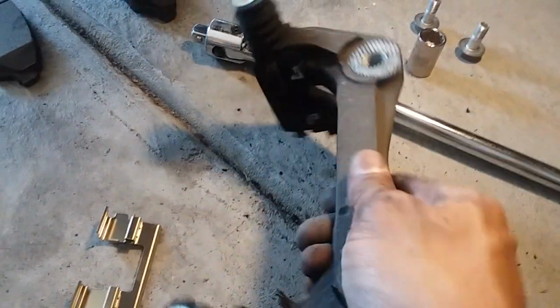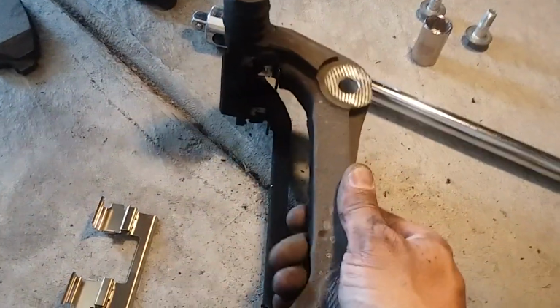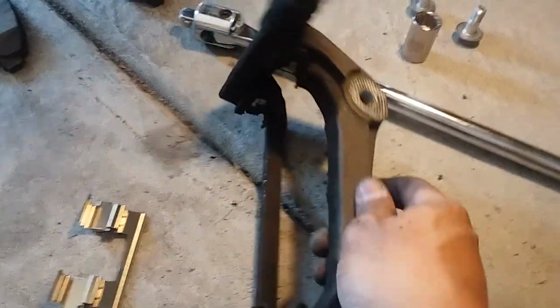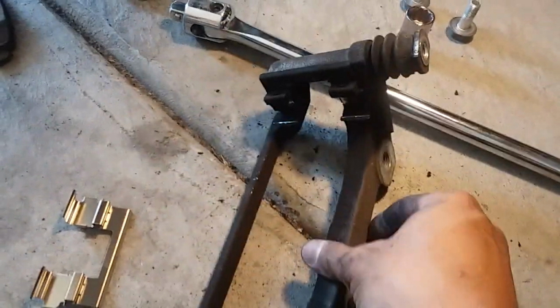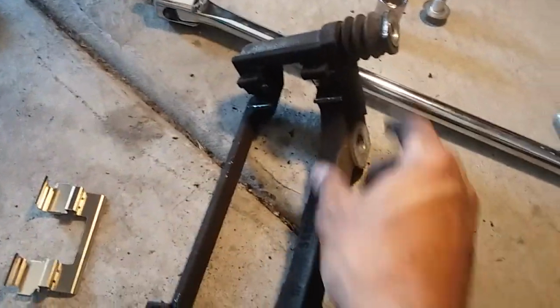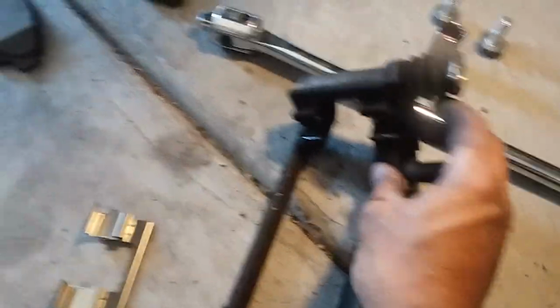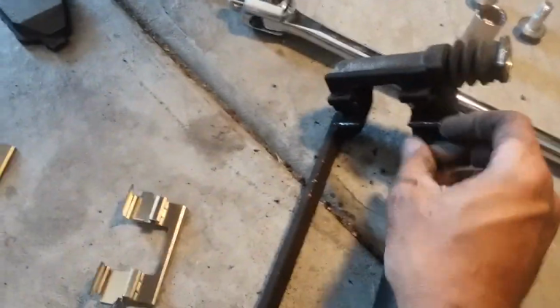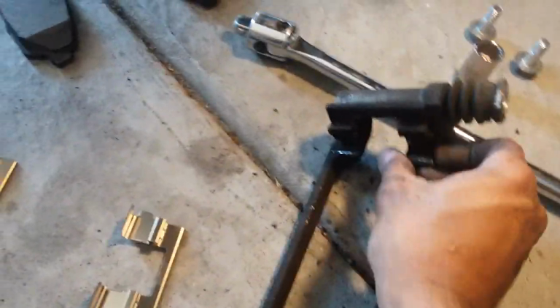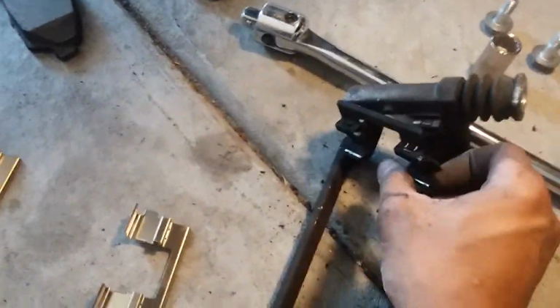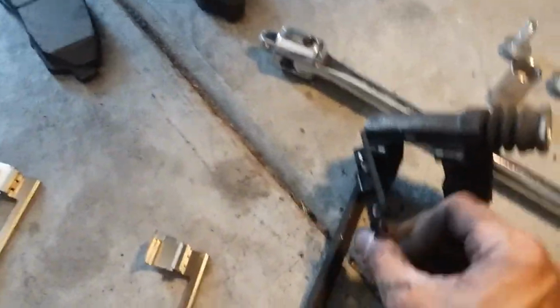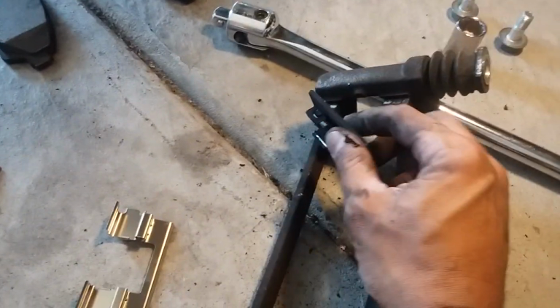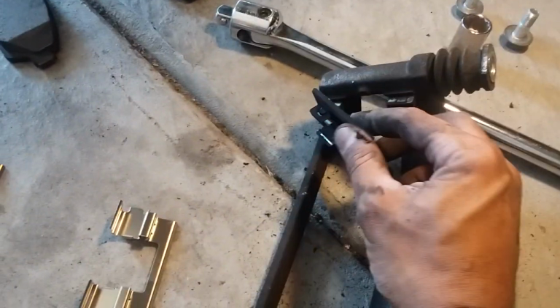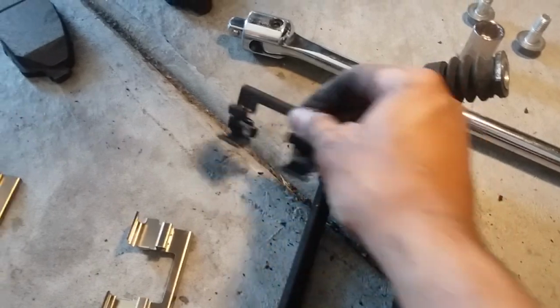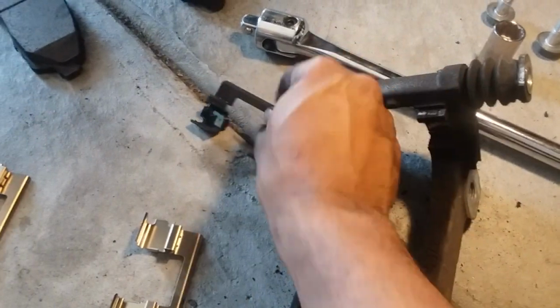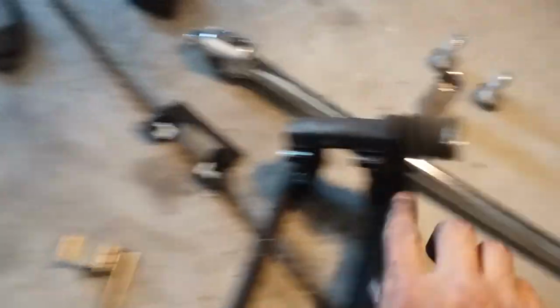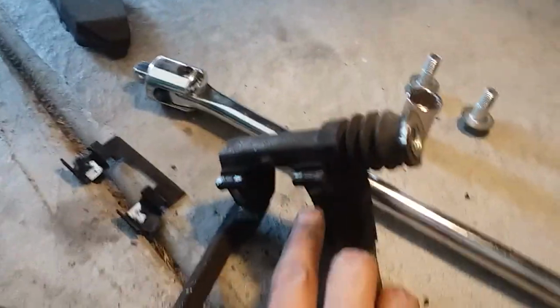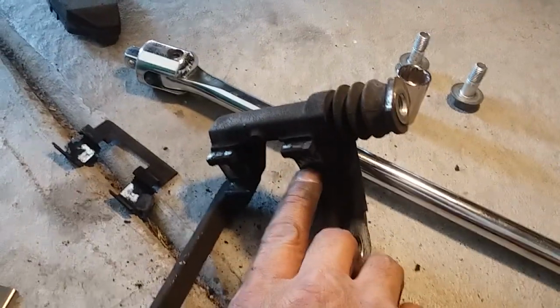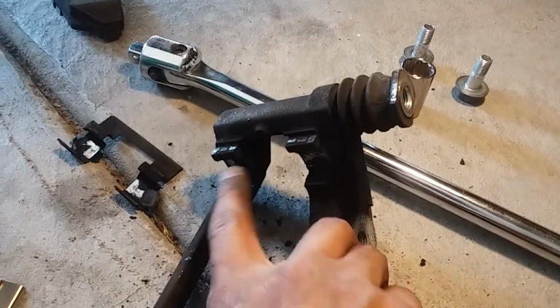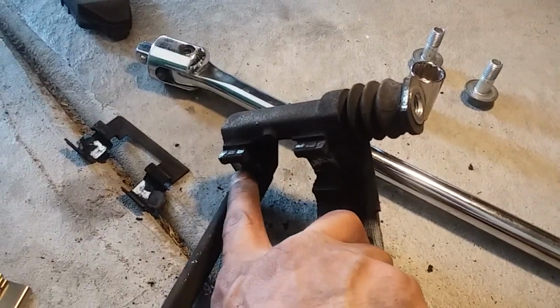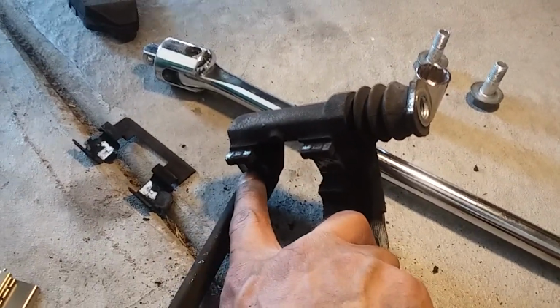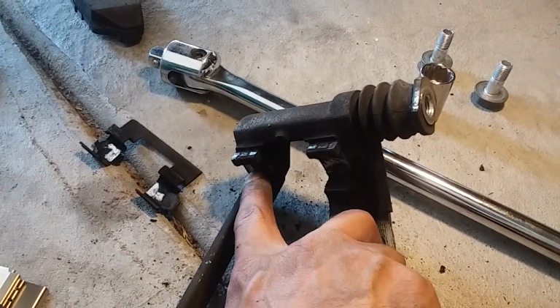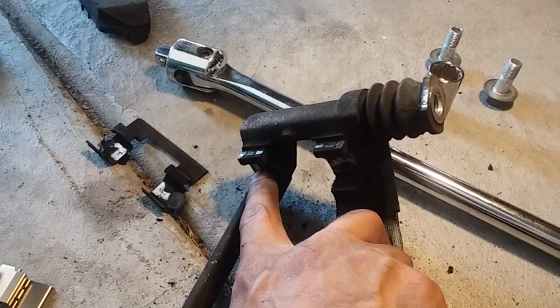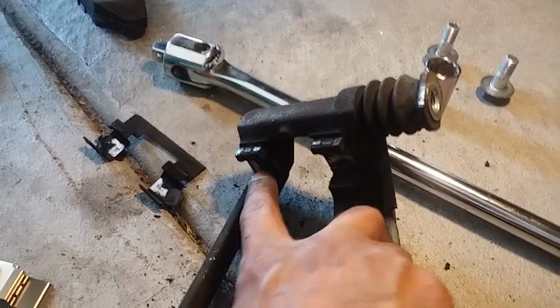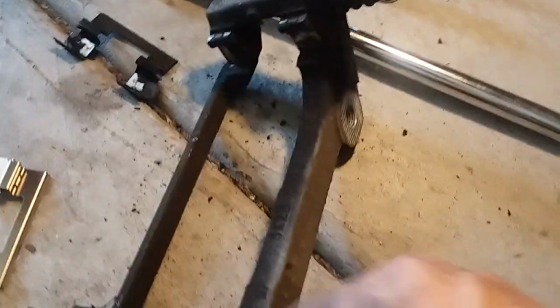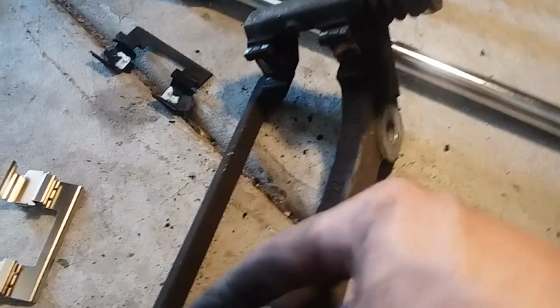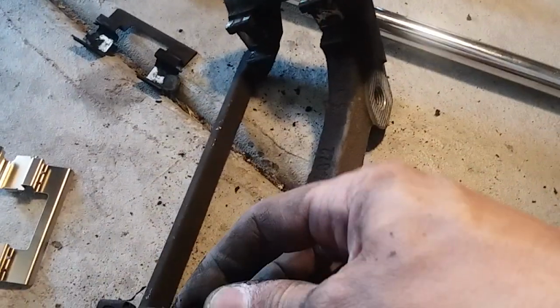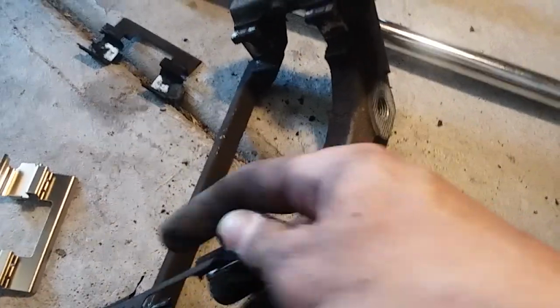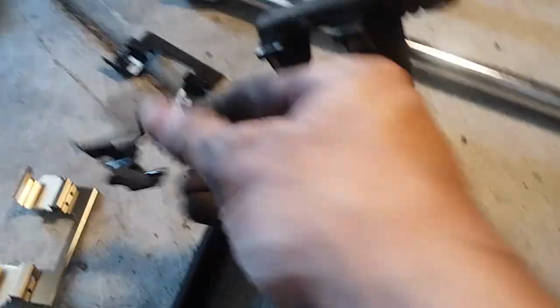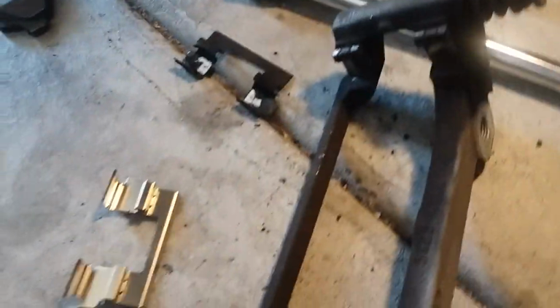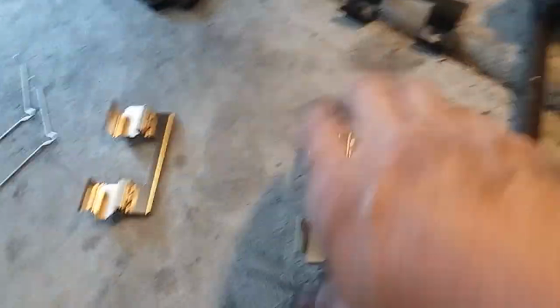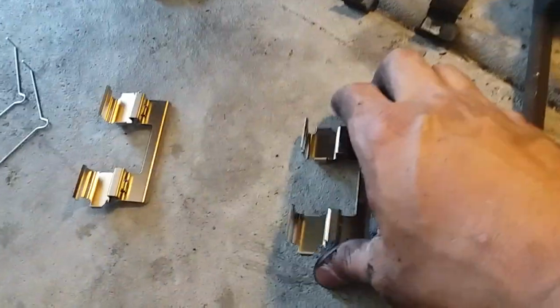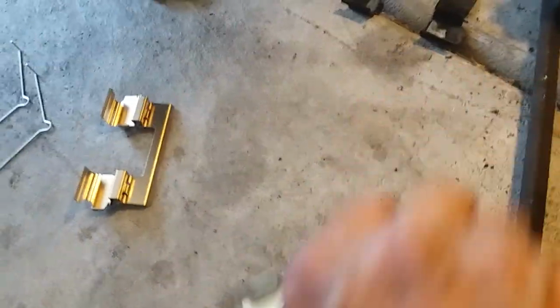Normally you clean off the bracket real well and you replace these guys. You've got to make sure you clean back here real well and get the grease on it. These are what the new ones look like.